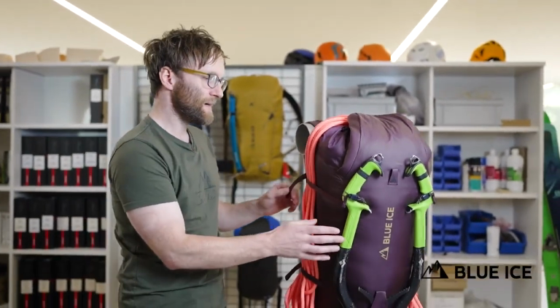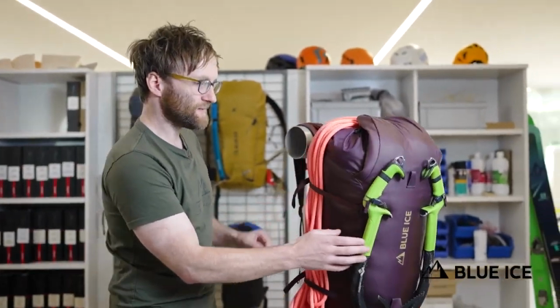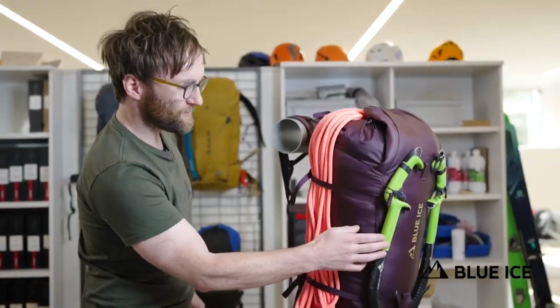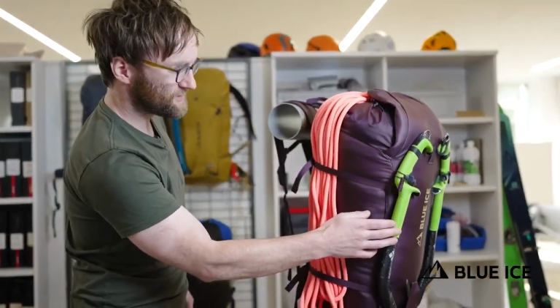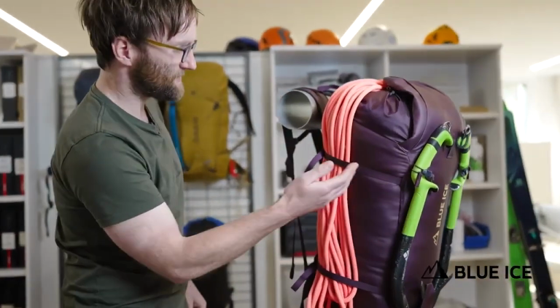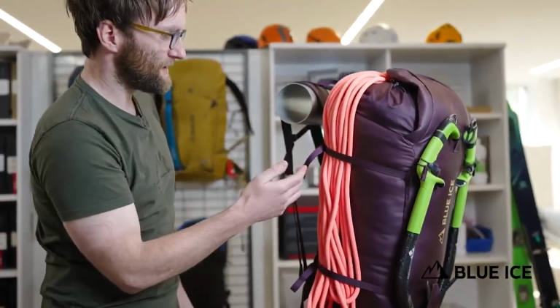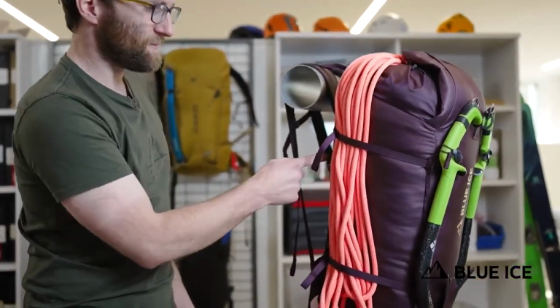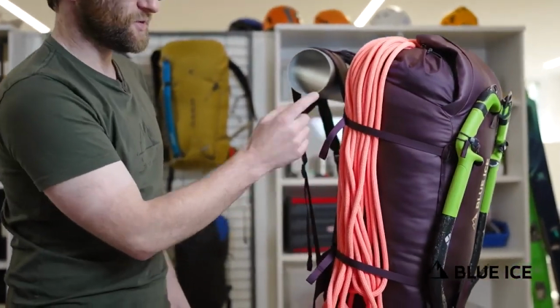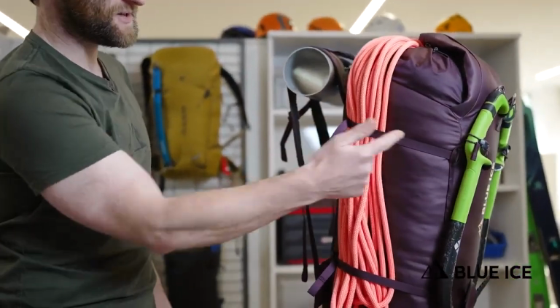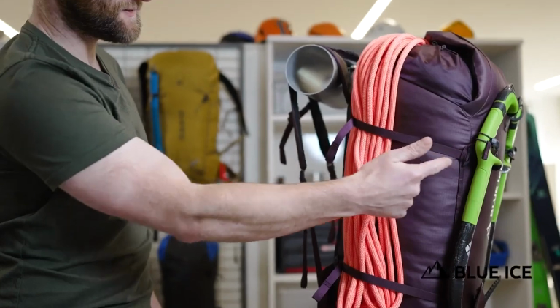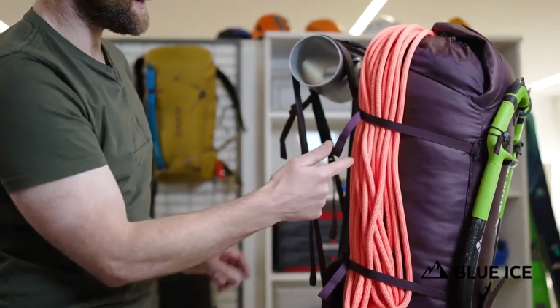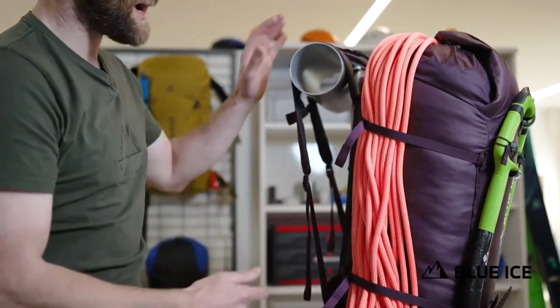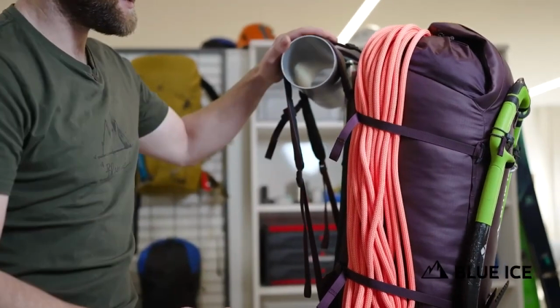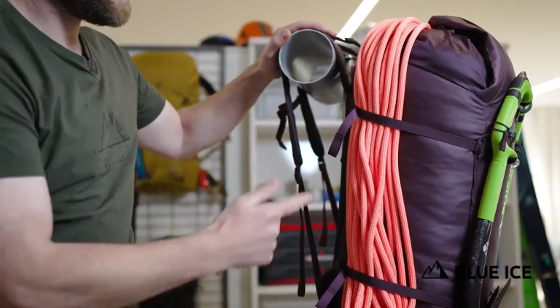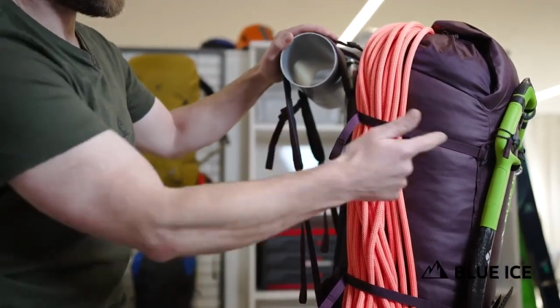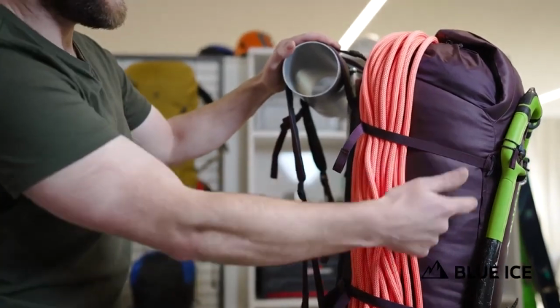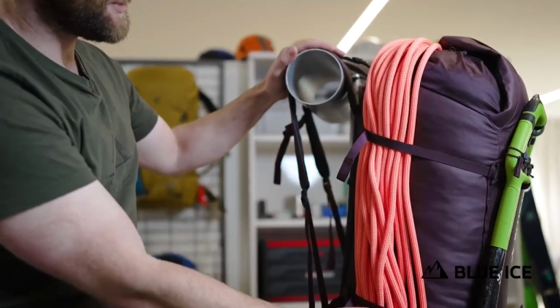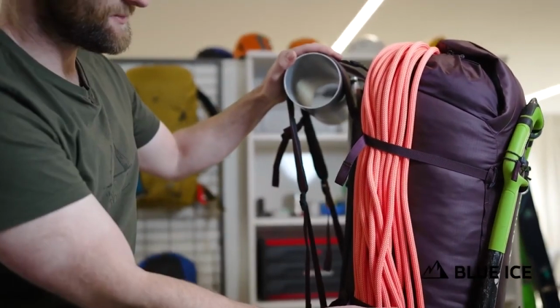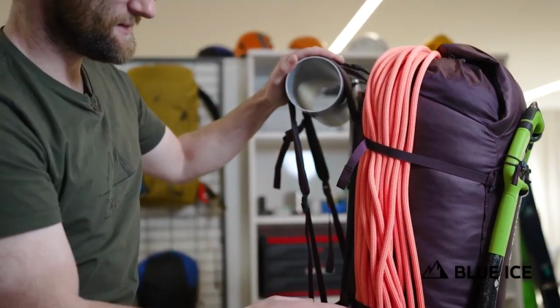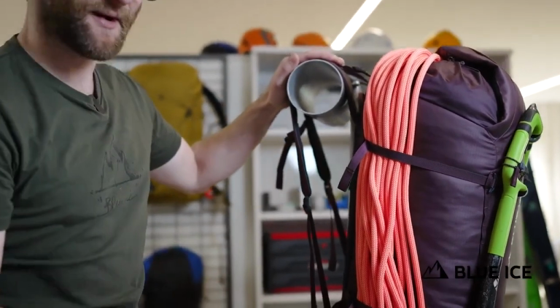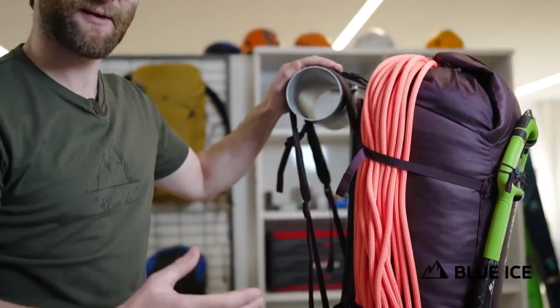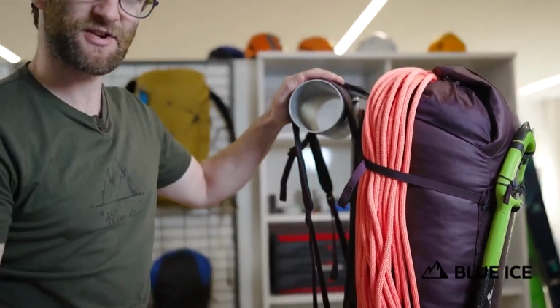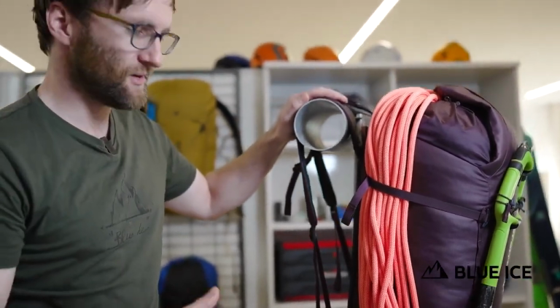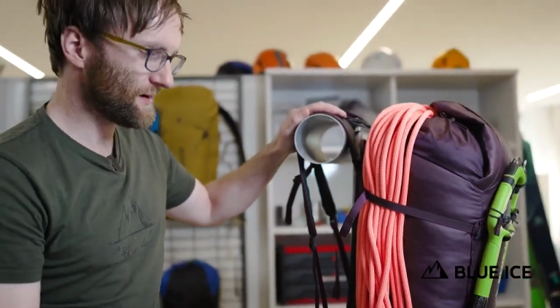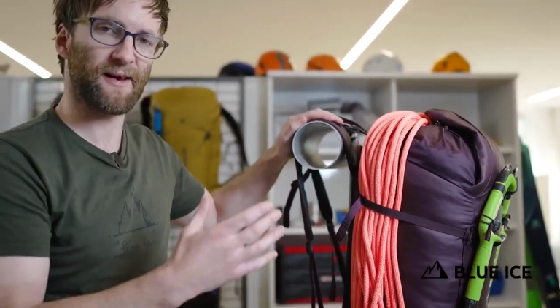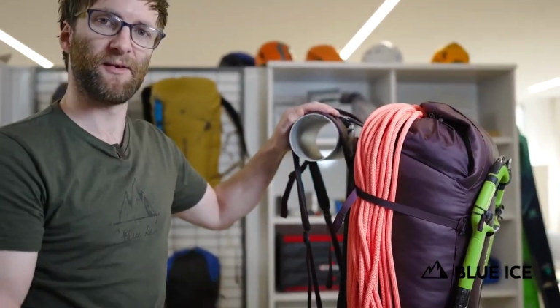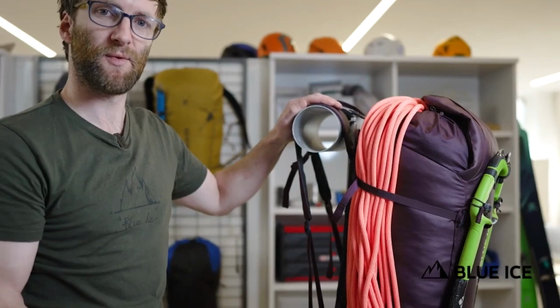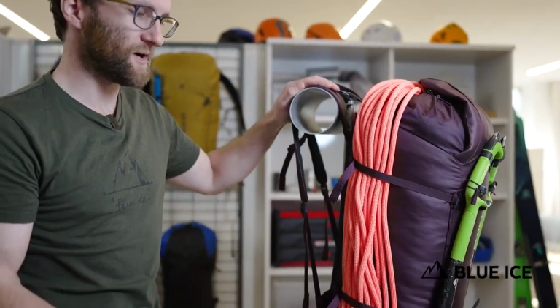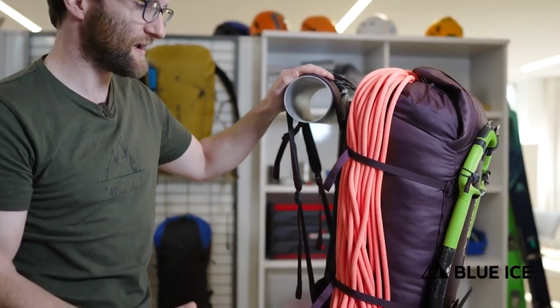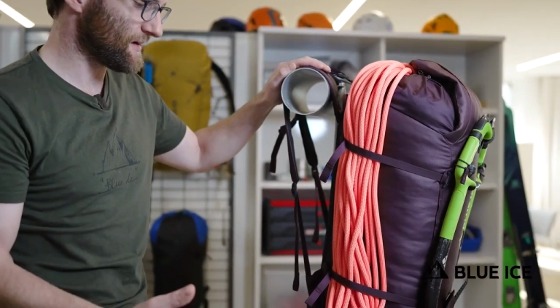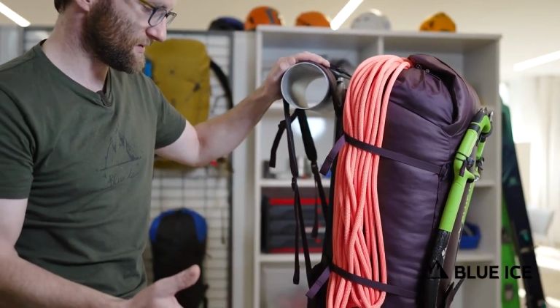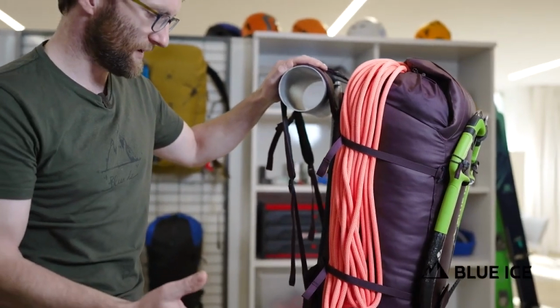The side compression straps have multiple positions front and back, allowing them to be optimized for compression or loading depending on what you're taking and where you're going.